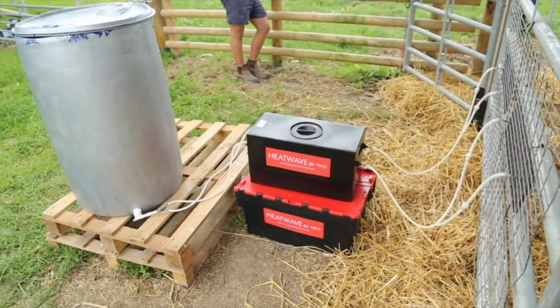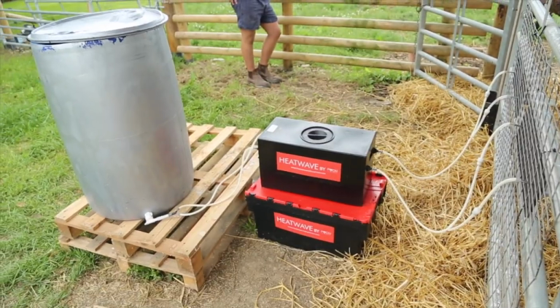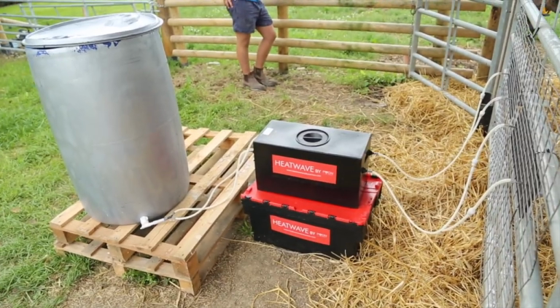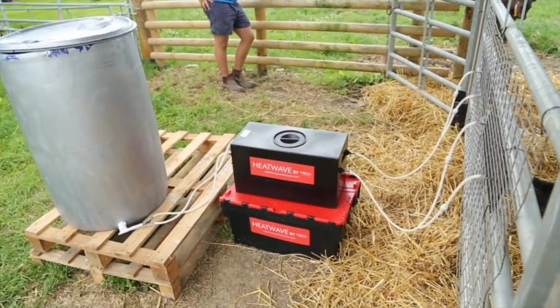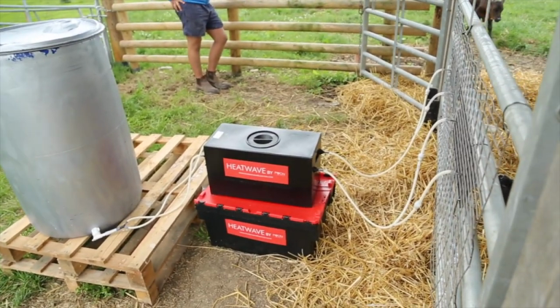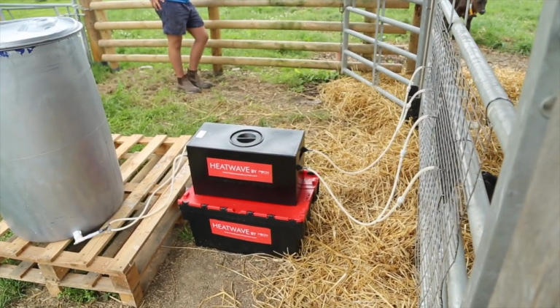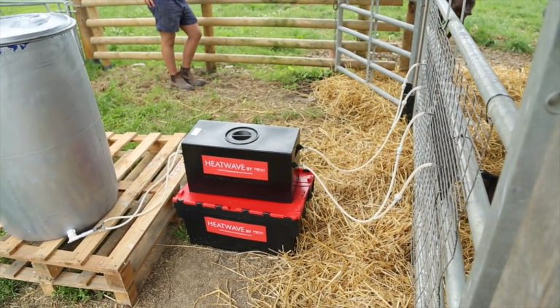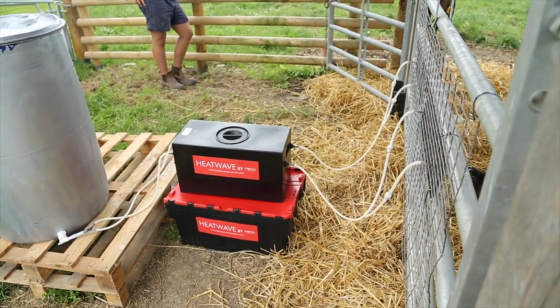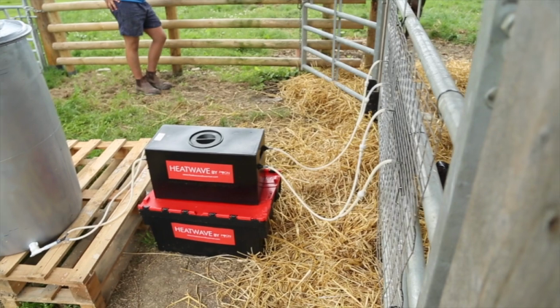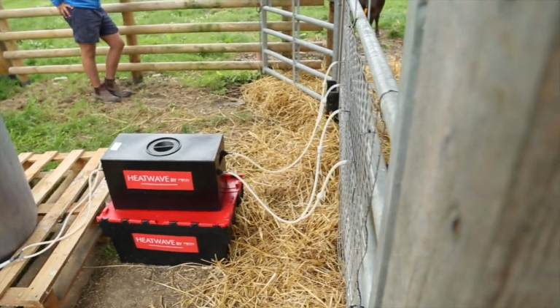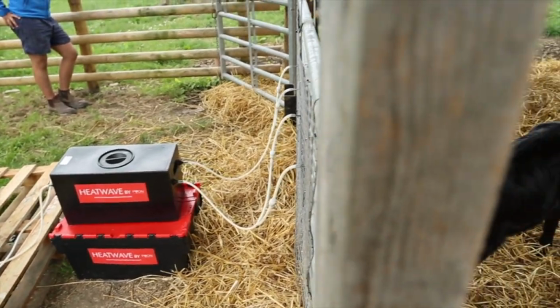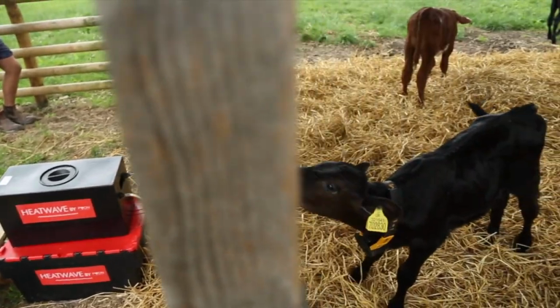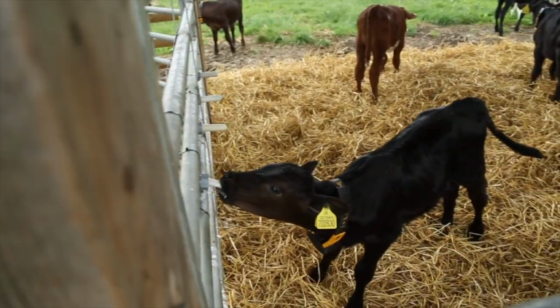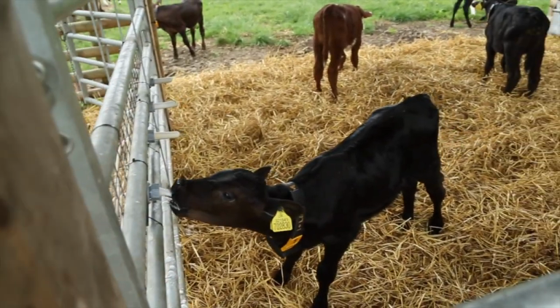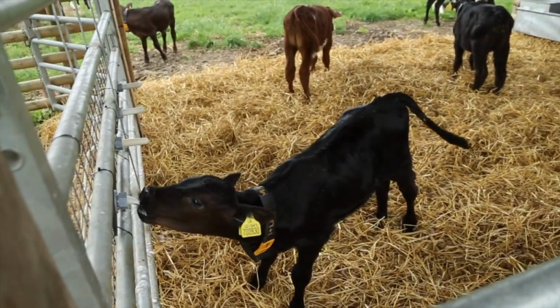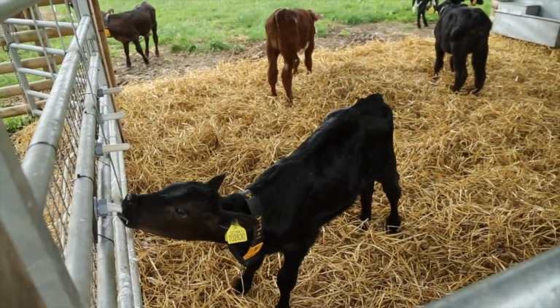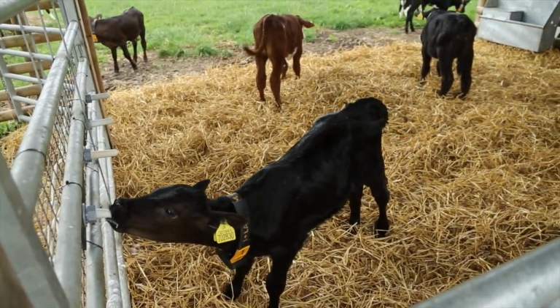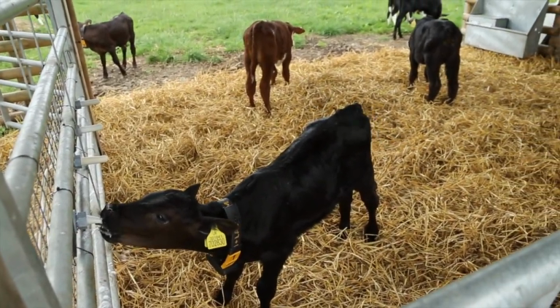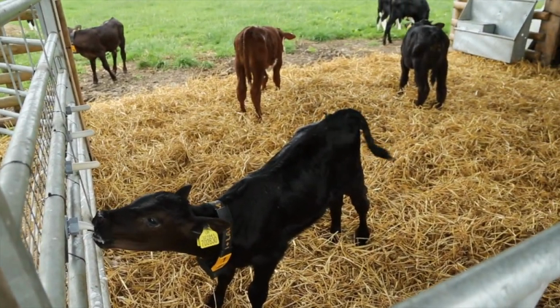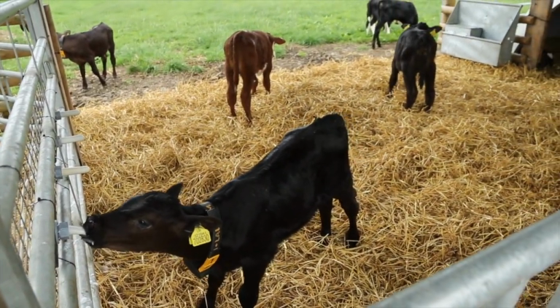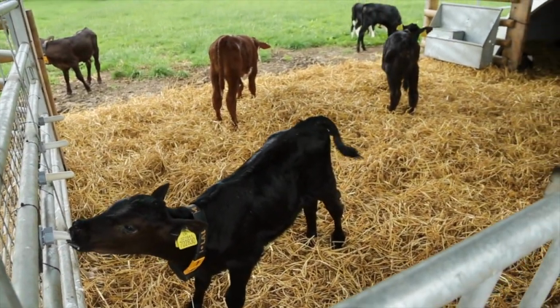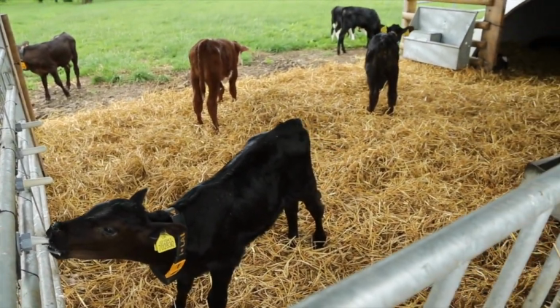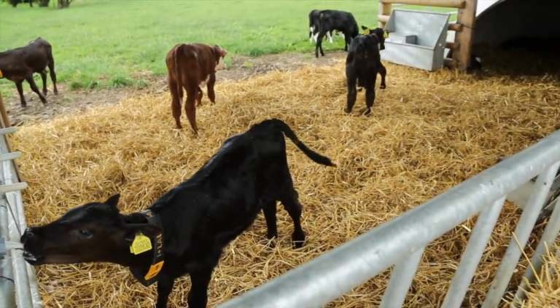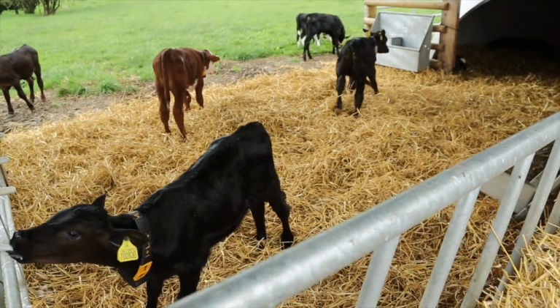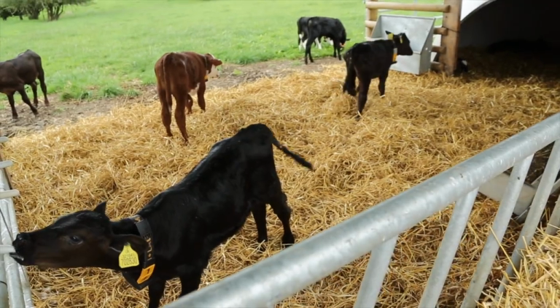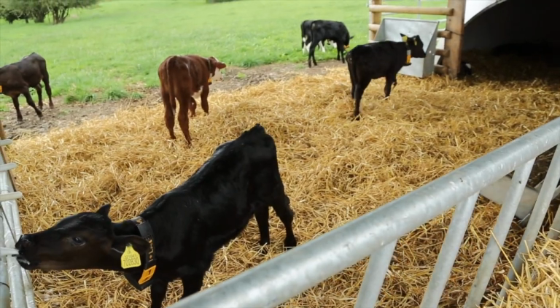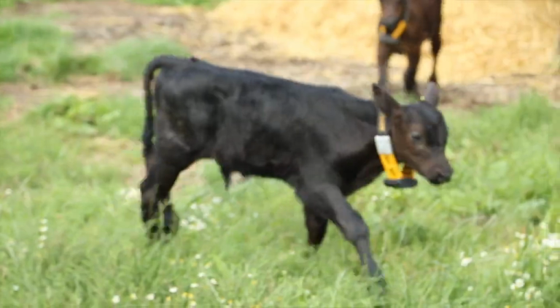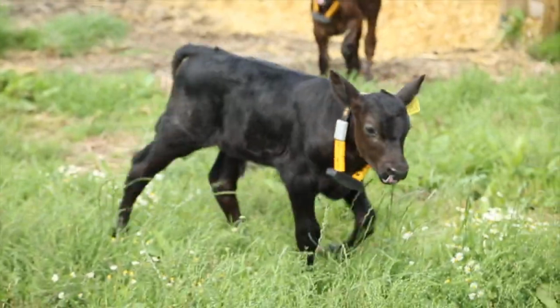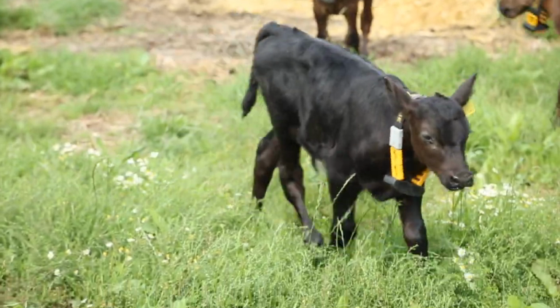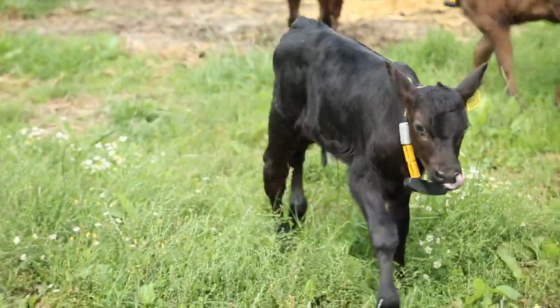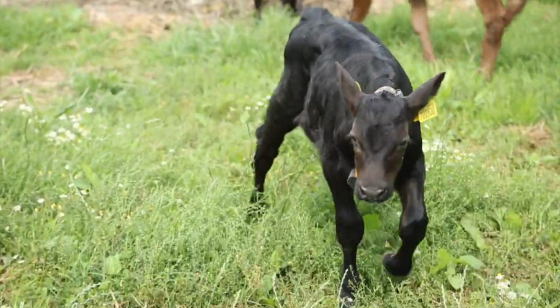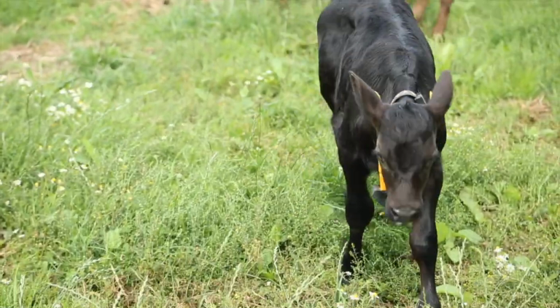Calves with constant access to milk will suckle 7 or 8 times a day, digesting small frequent meals which do not overload the abomasum. It is rare to see a digestive scour on this system.